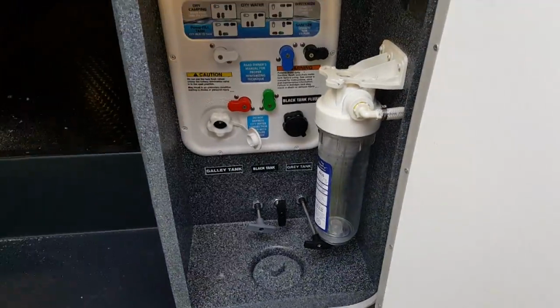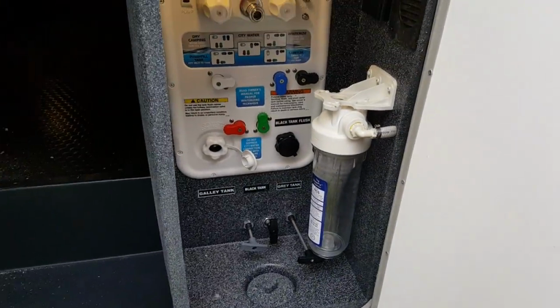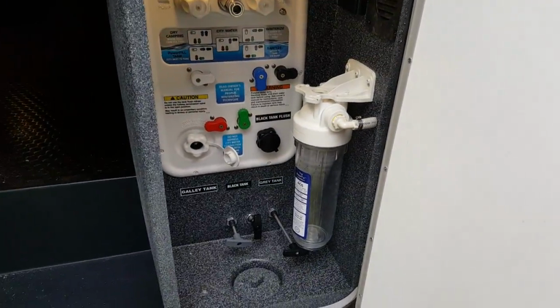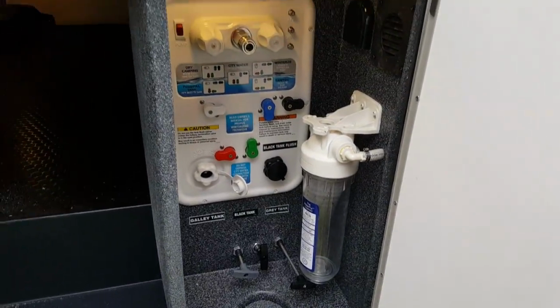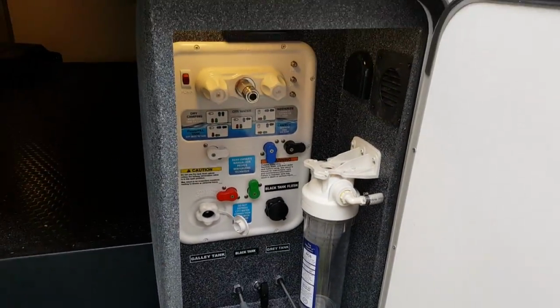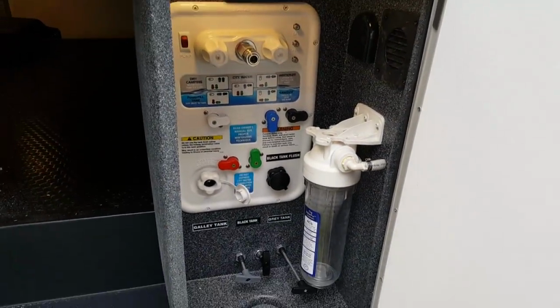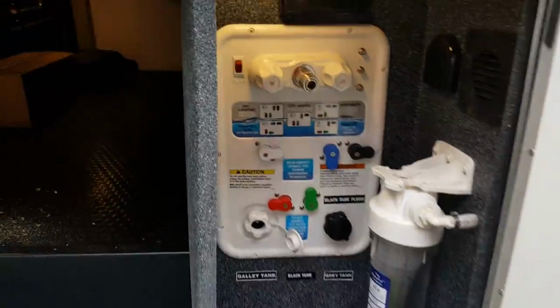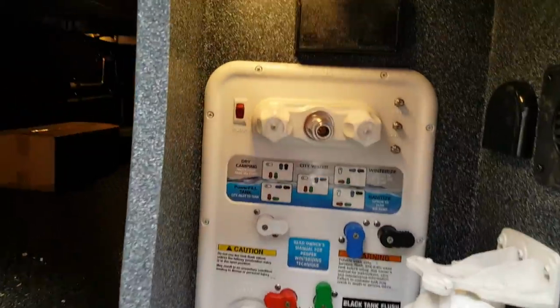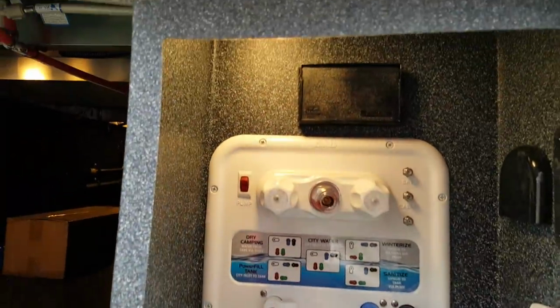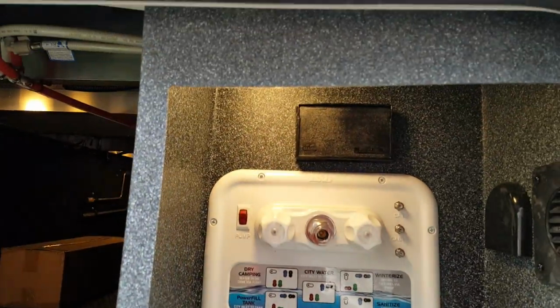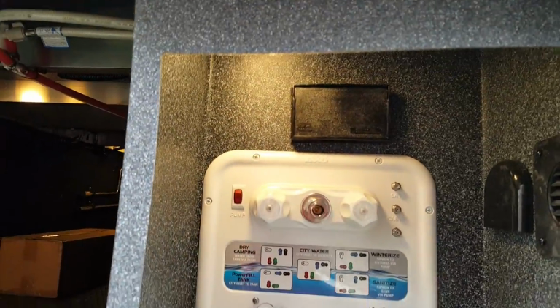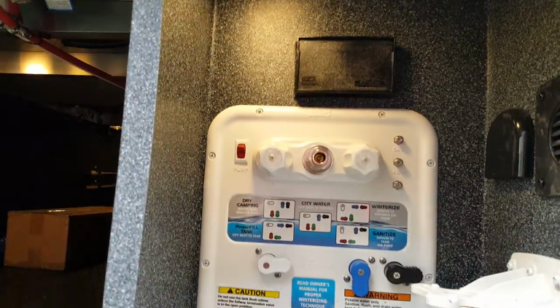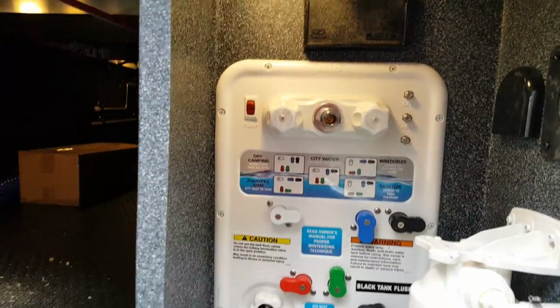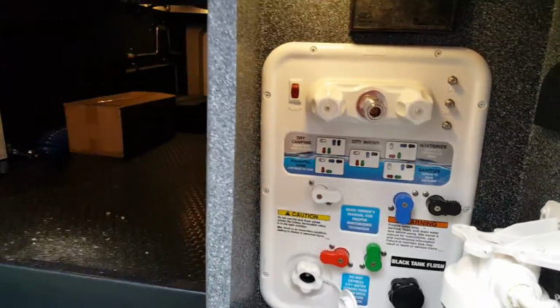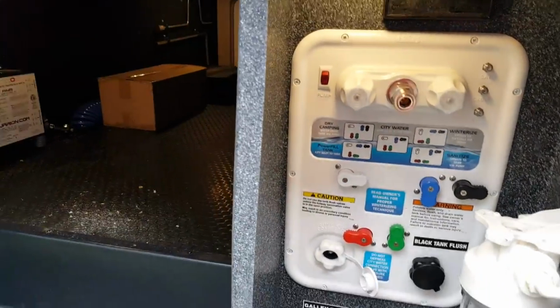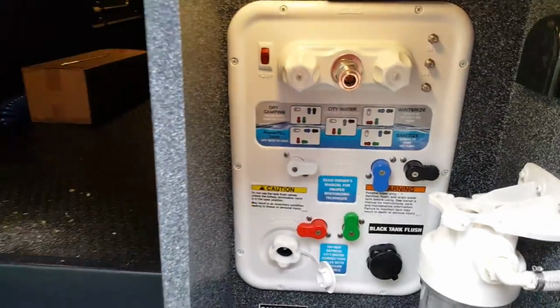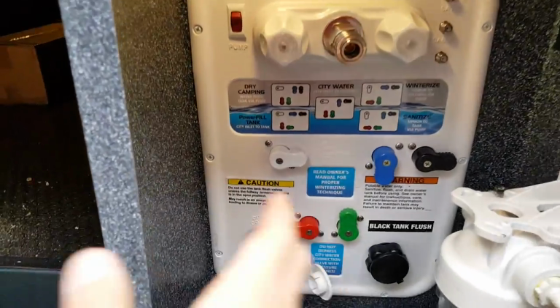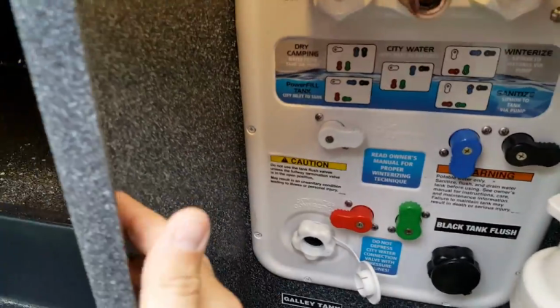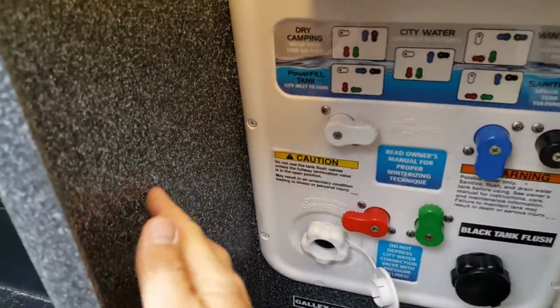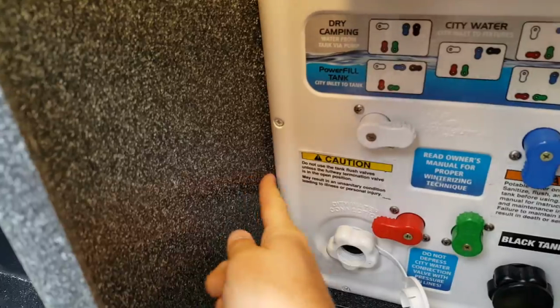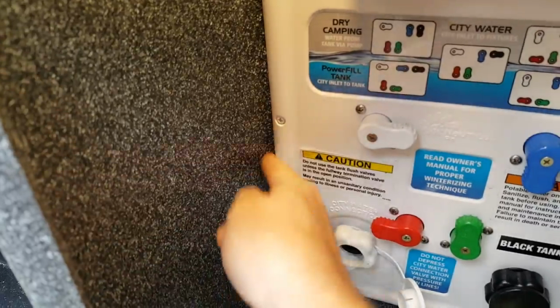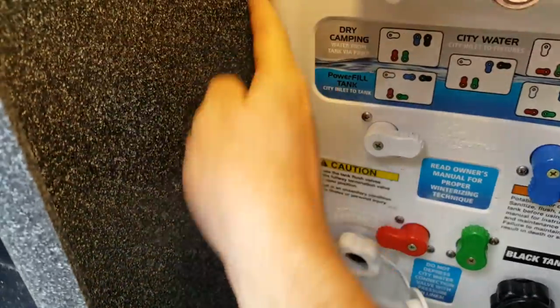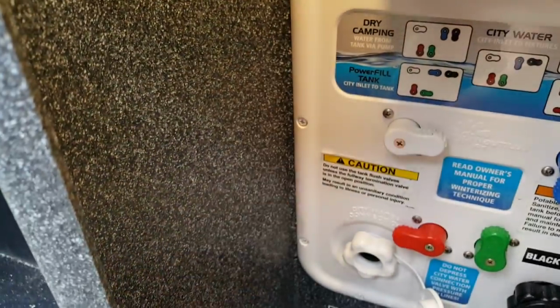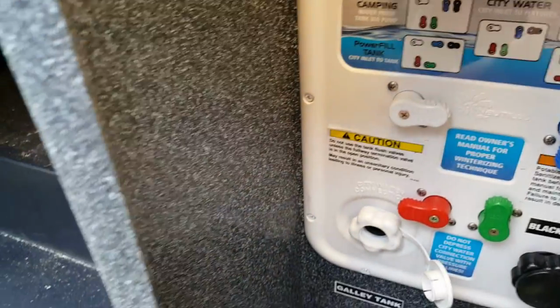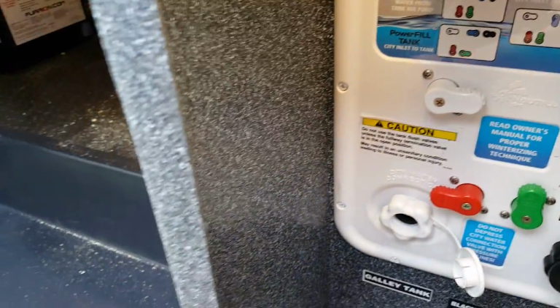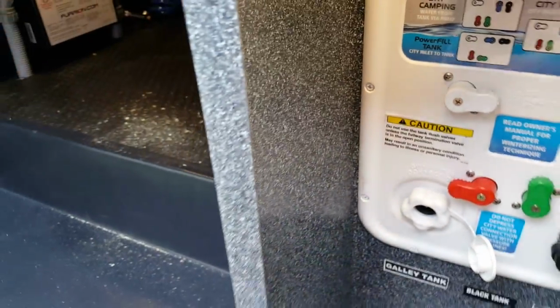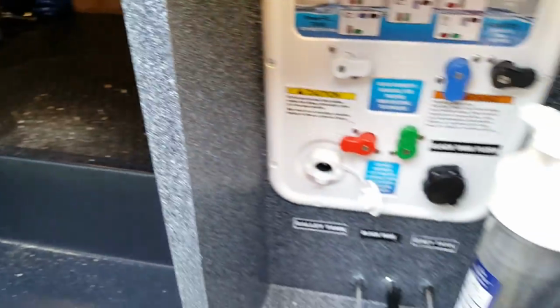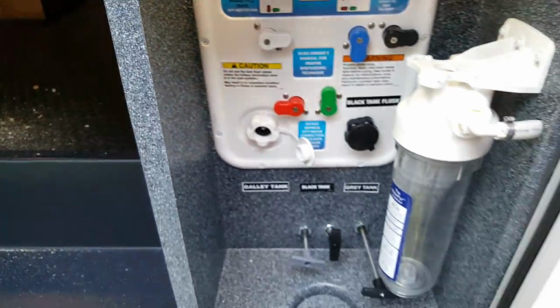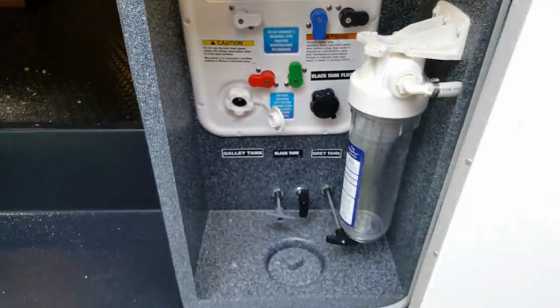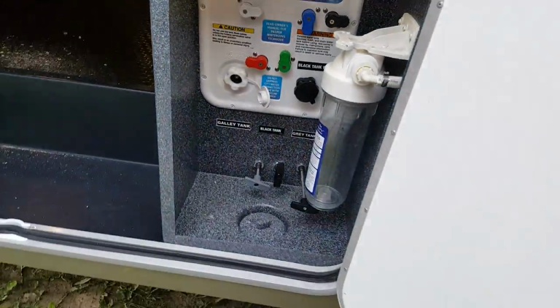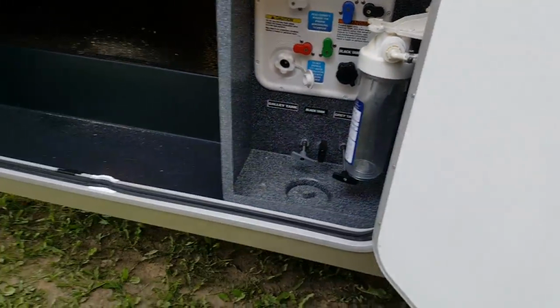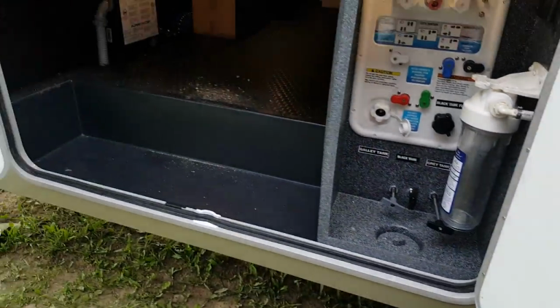There's a full water filtration system in here as well, and there is a light in there so it brightens up so you can see what you're doing. It's all a one-piece box with no seams and no silicone, so if water does spray around it's not going to get inside your storage compartment.